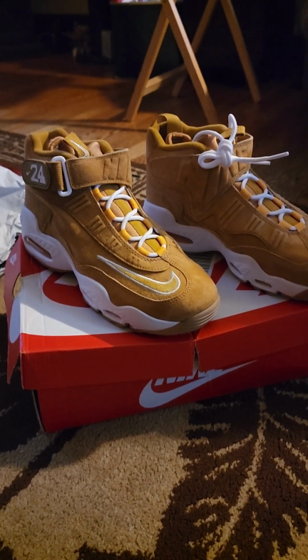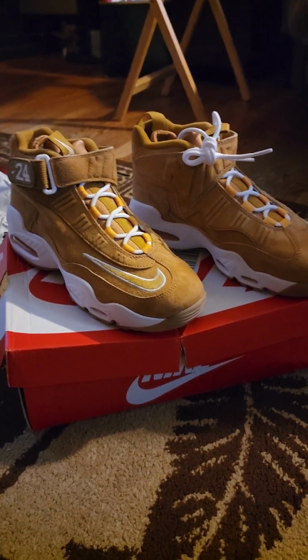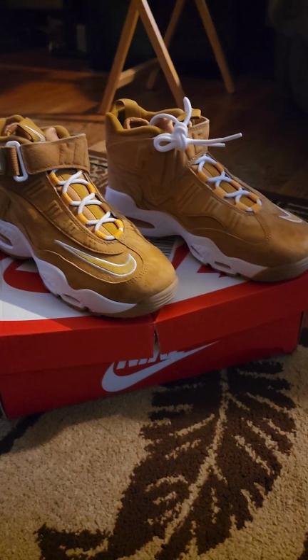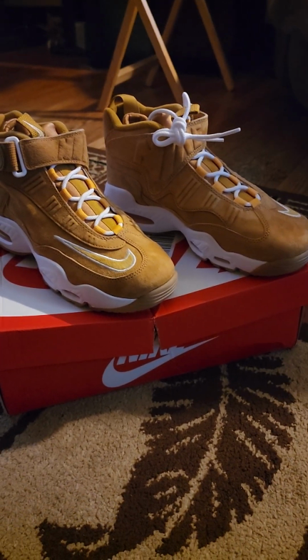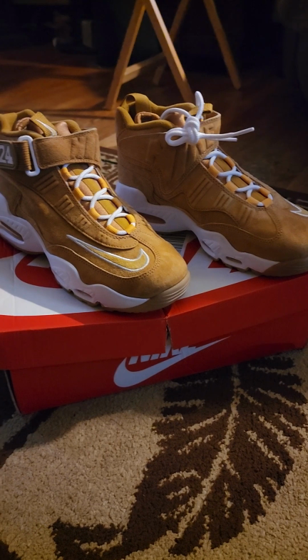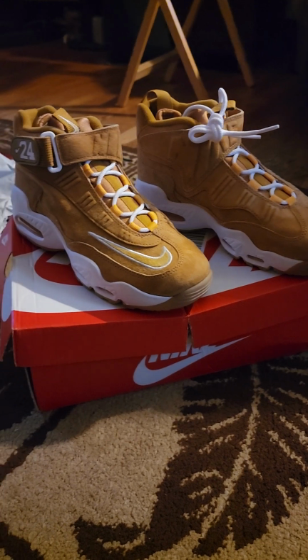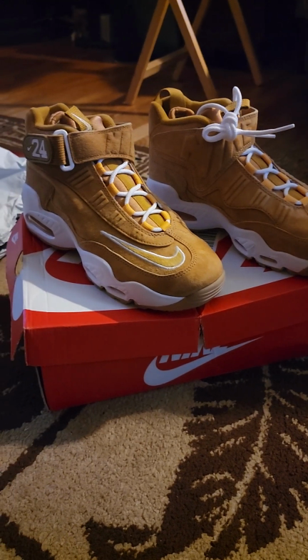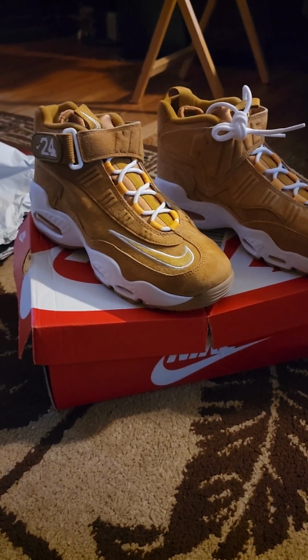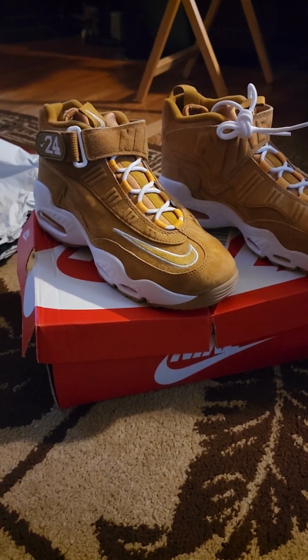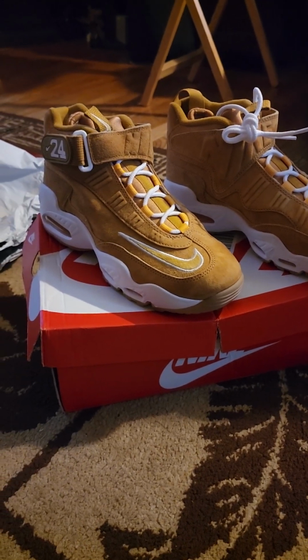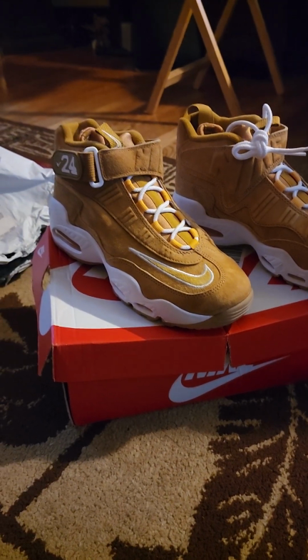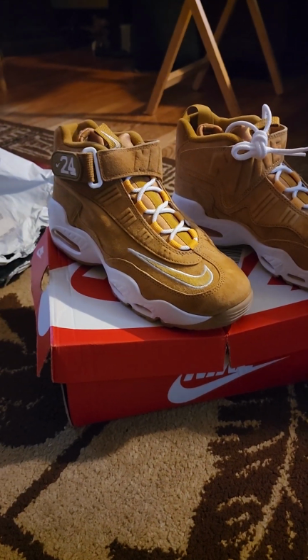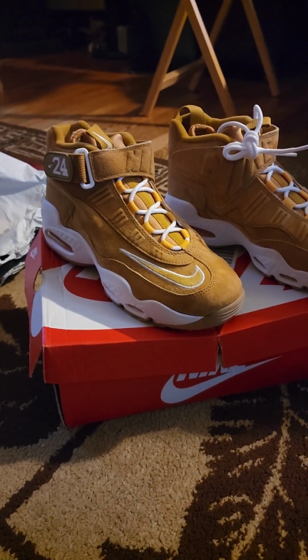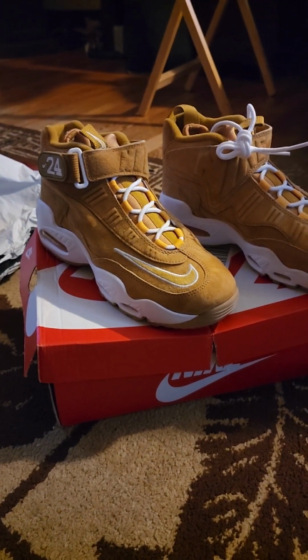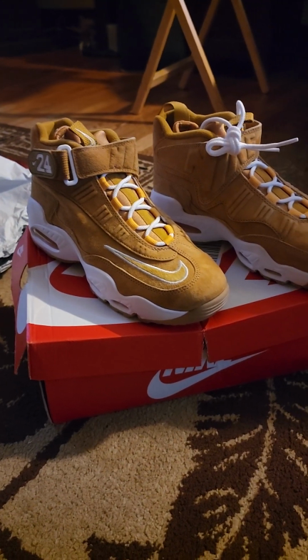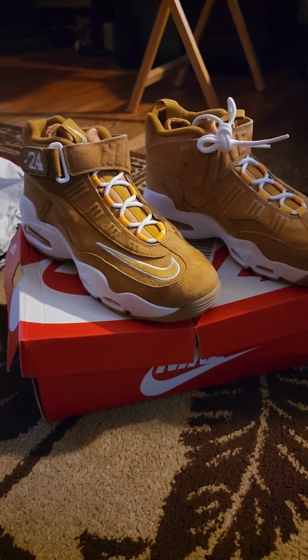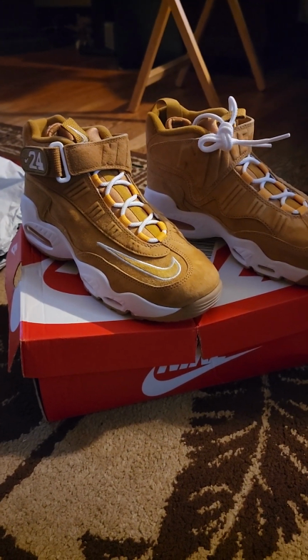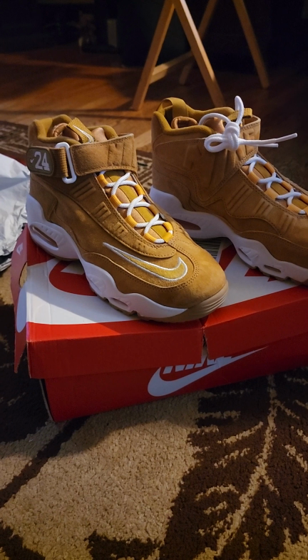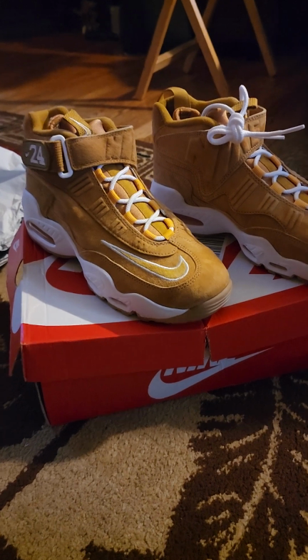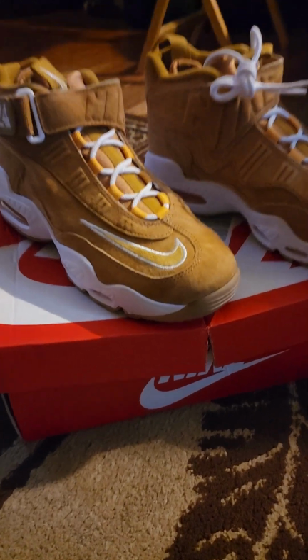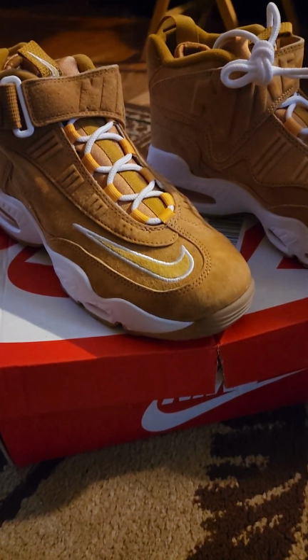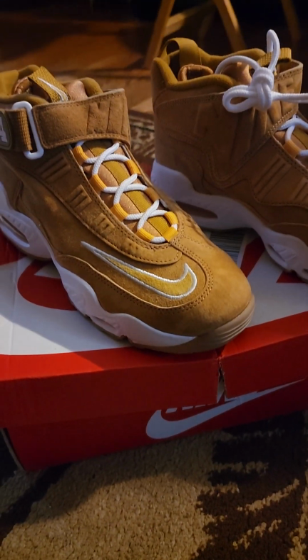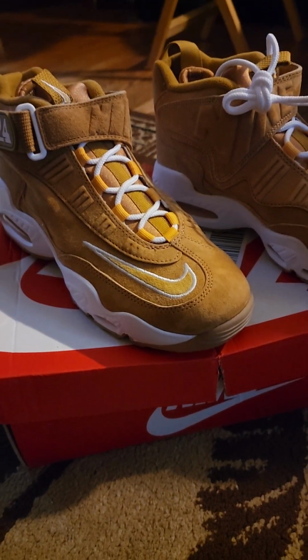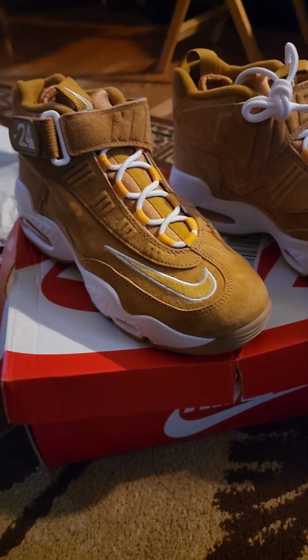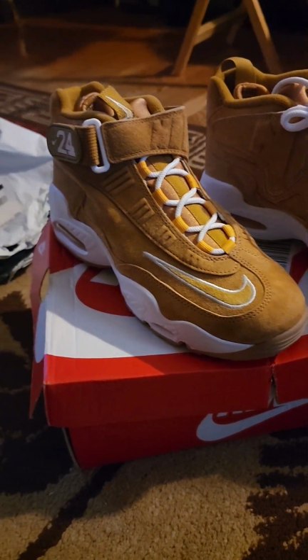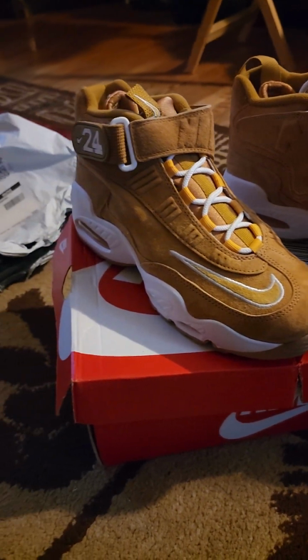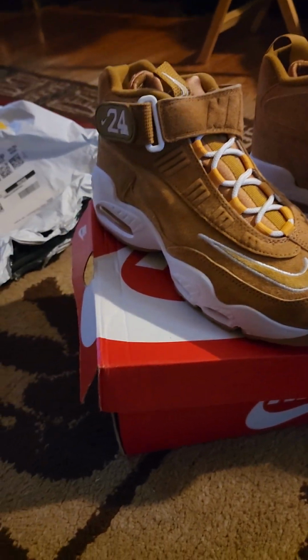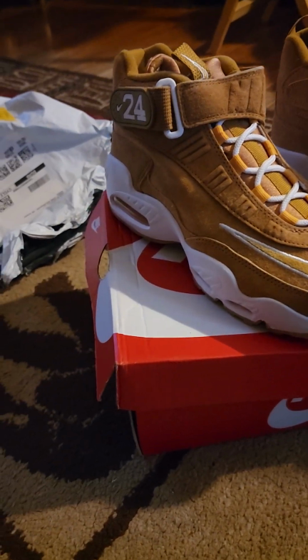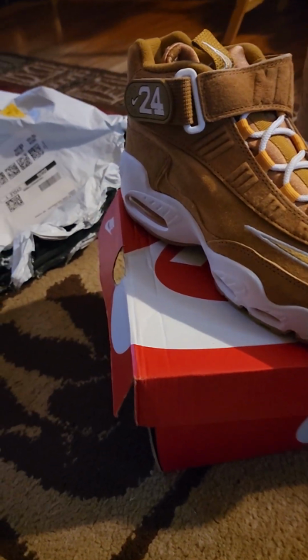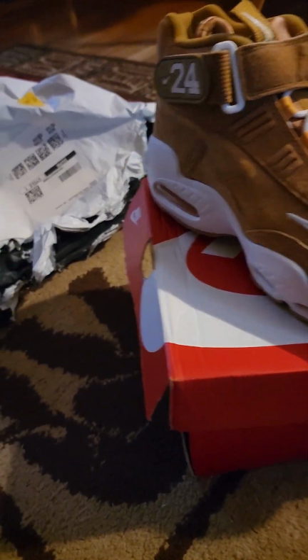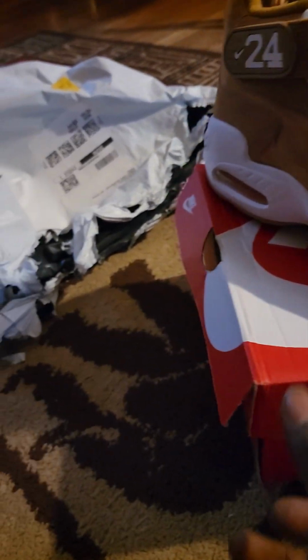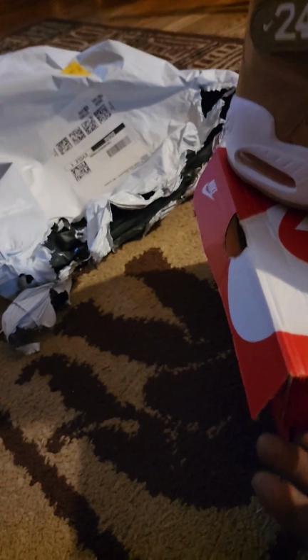Okay, YouTube, this is it. These are the wheat color — wheat and white with a little mustard gold. And these are the Griffey, King Griffey.